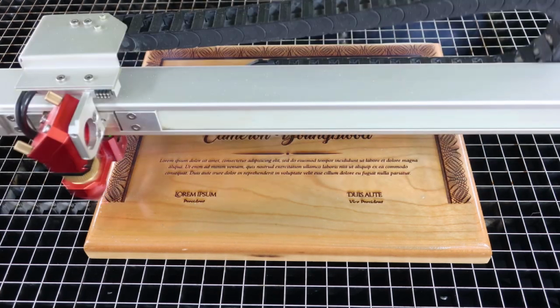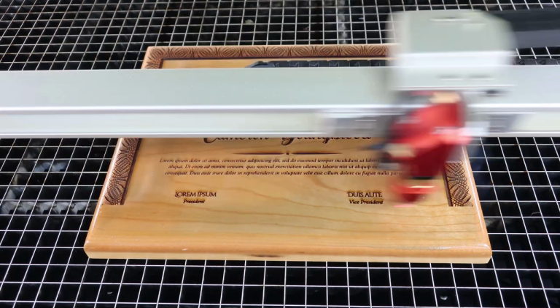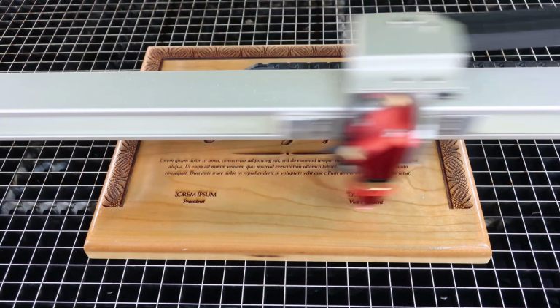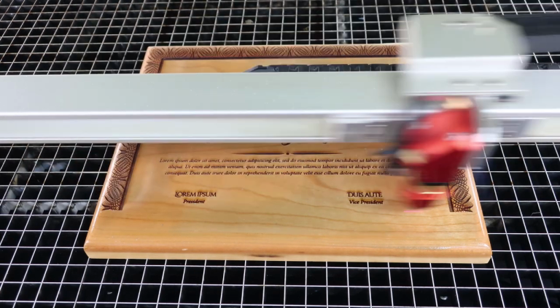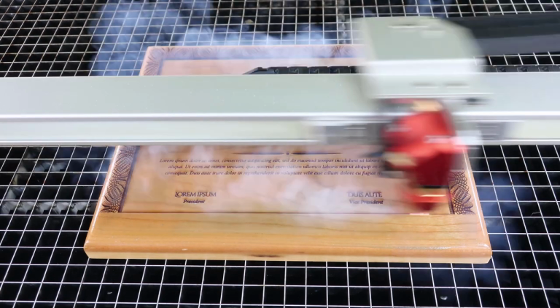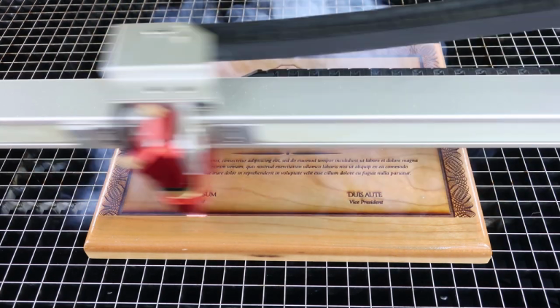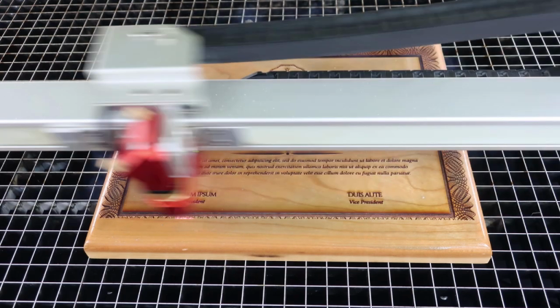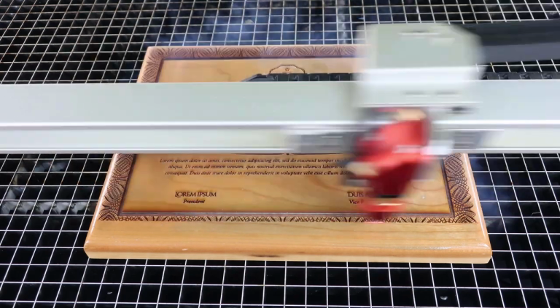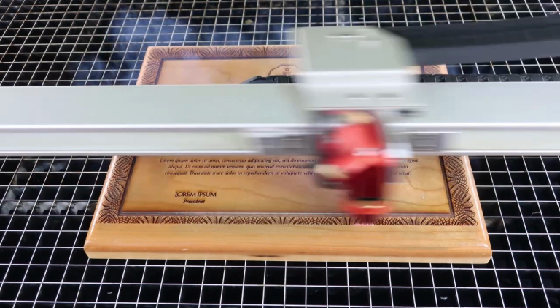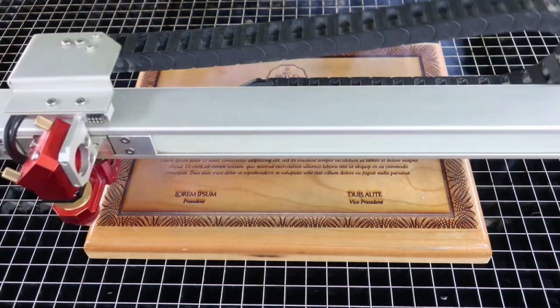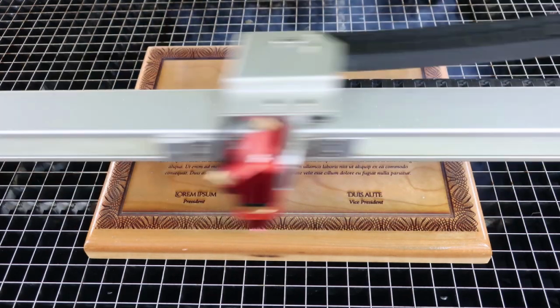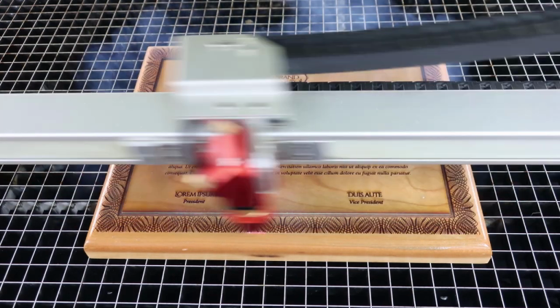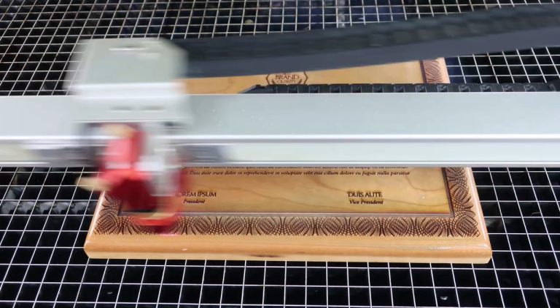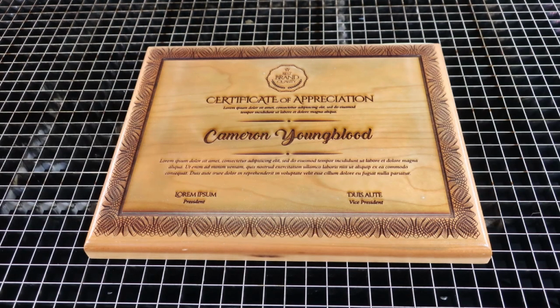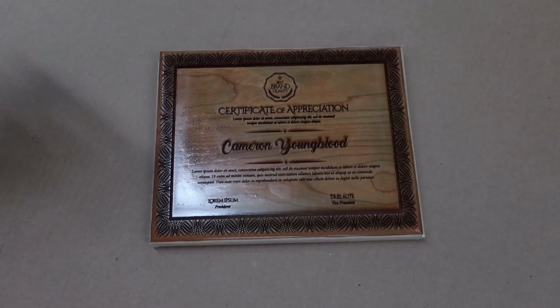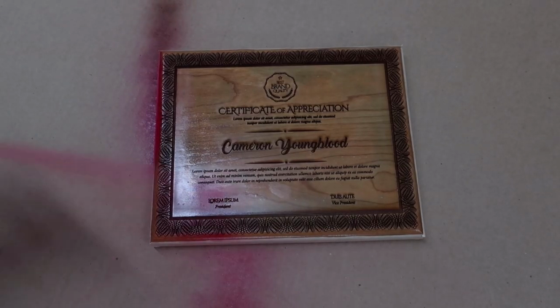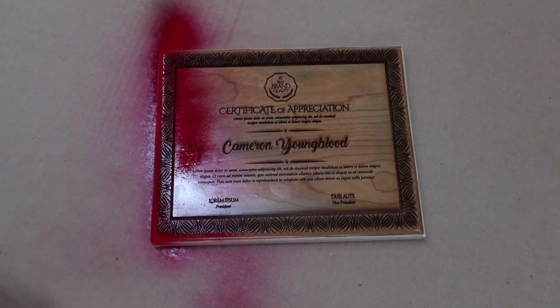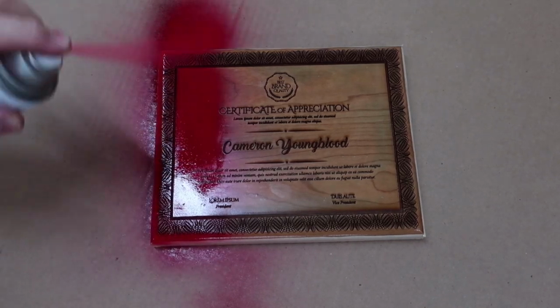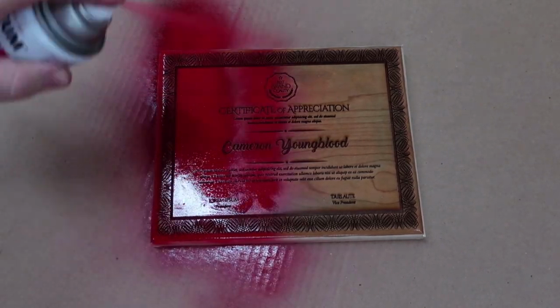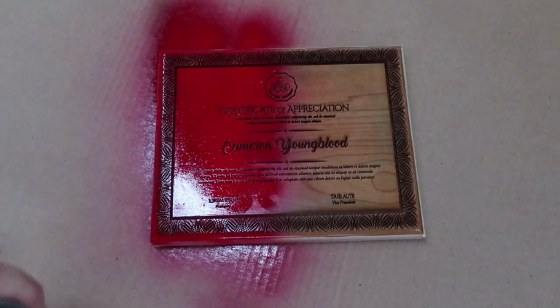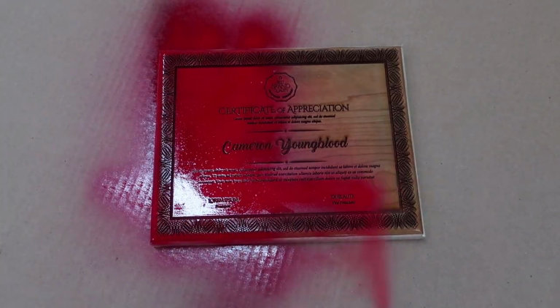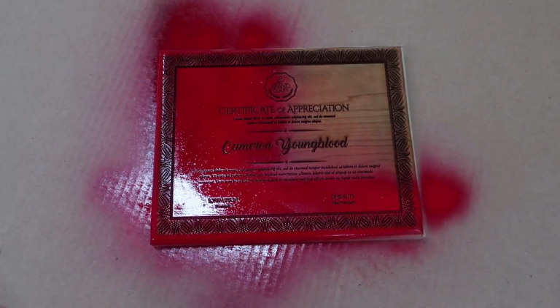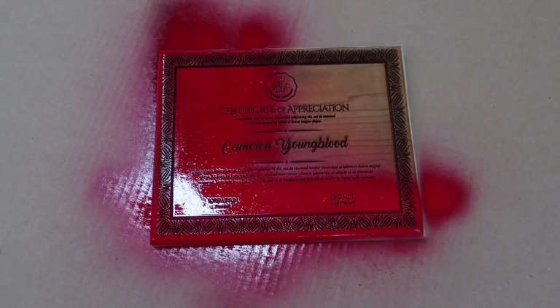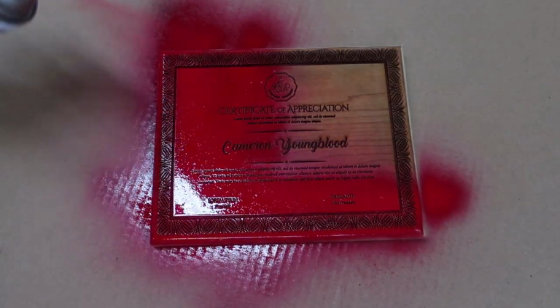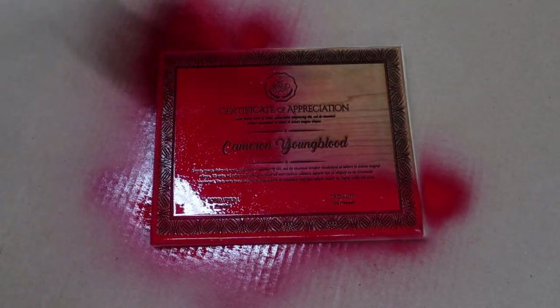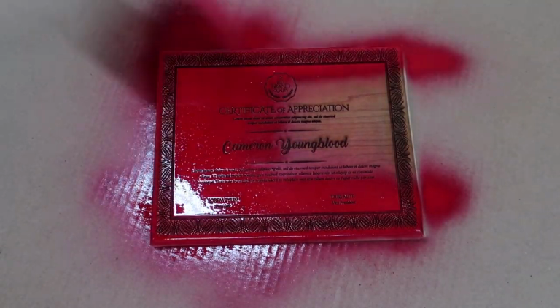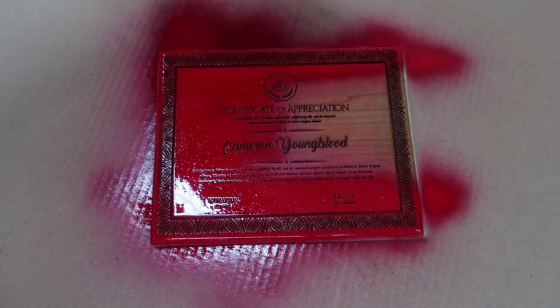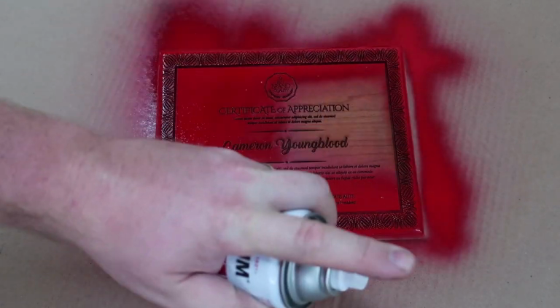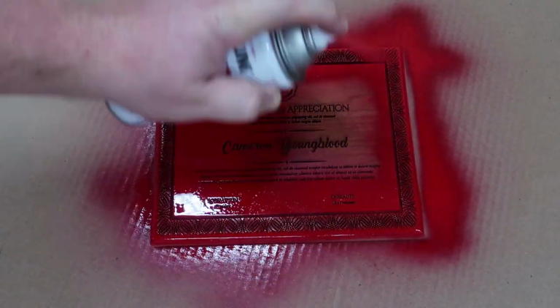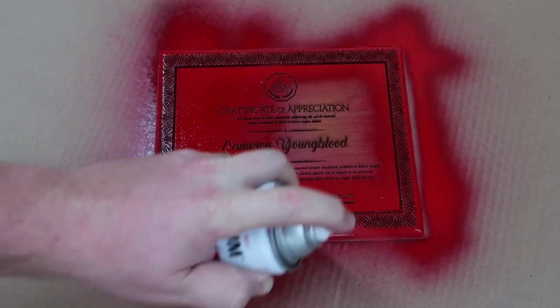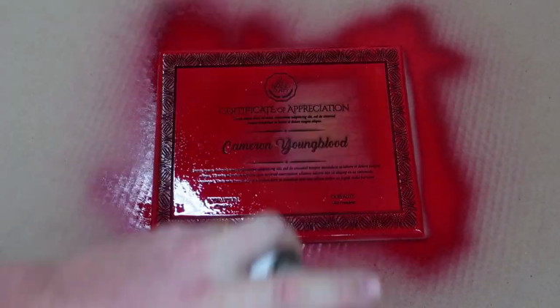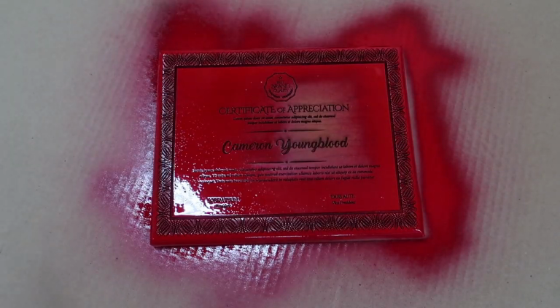Removing or weeding the paper masking would take far too much time should paper mask be used. Once the product is finished engraving, remove it from the laser machine and paint inside the engraving with the desired color or colors. Then let the paint dry completely.